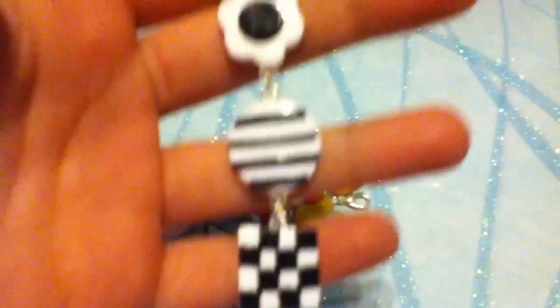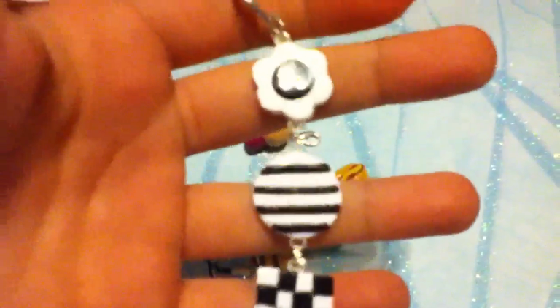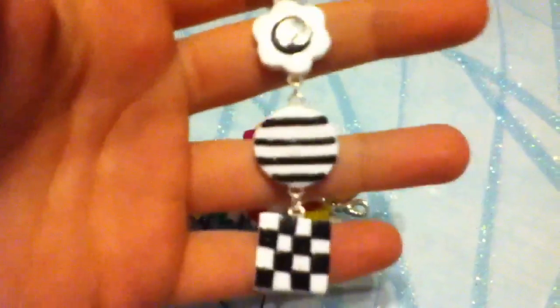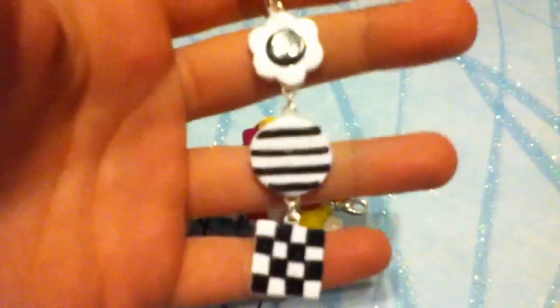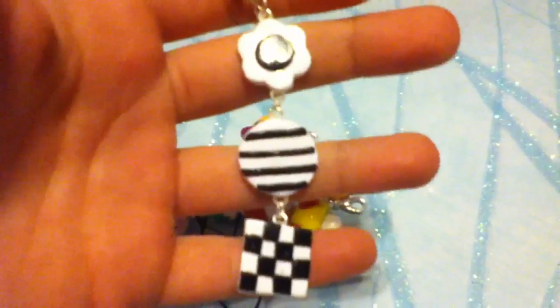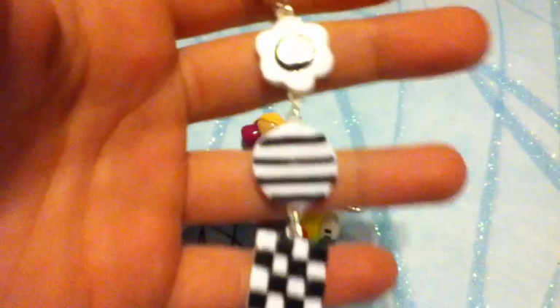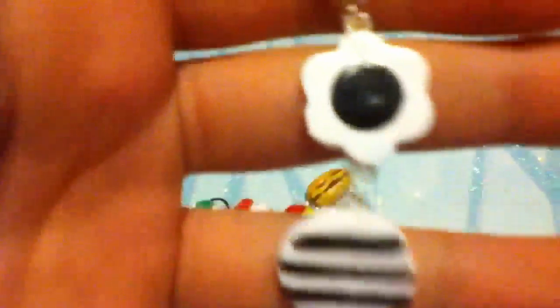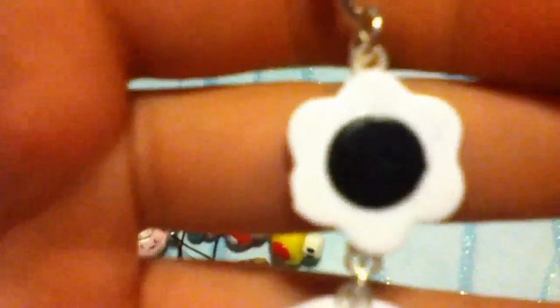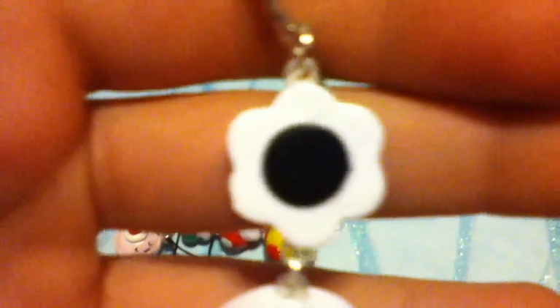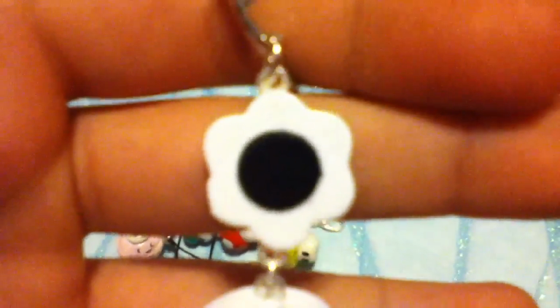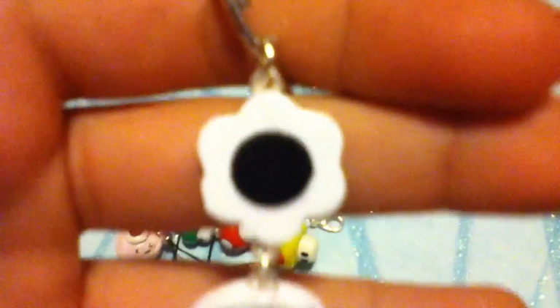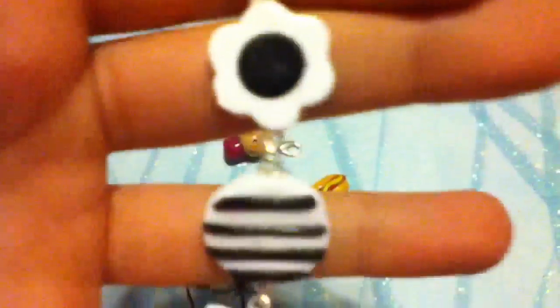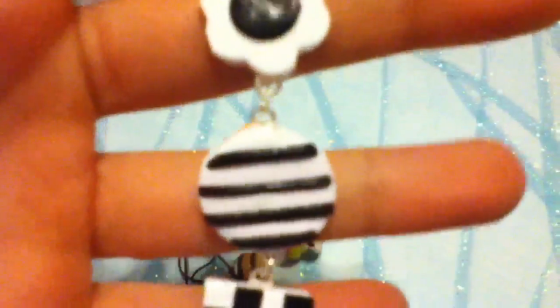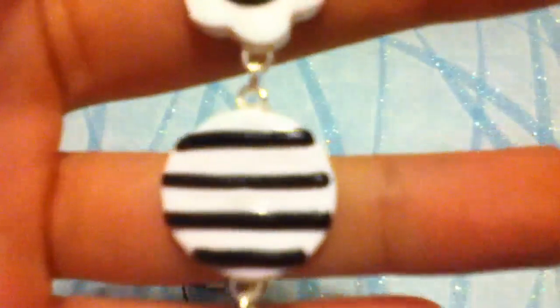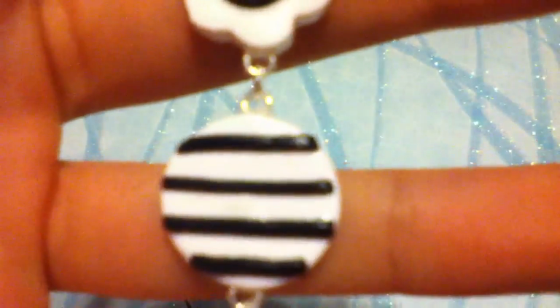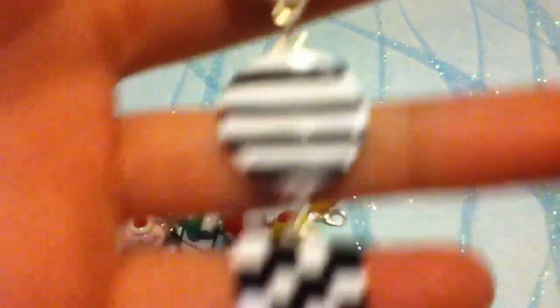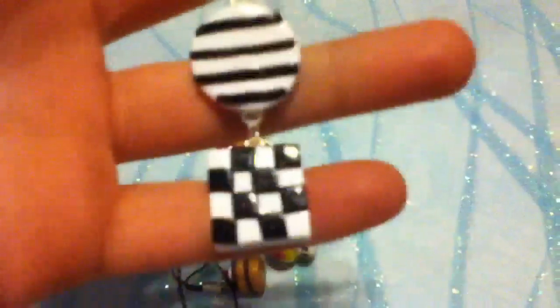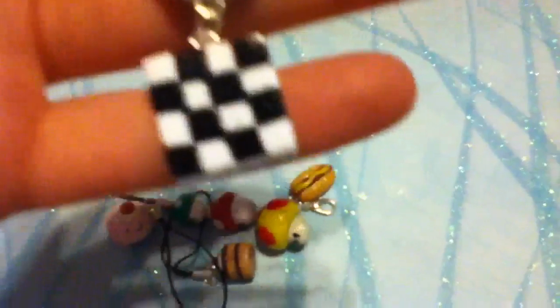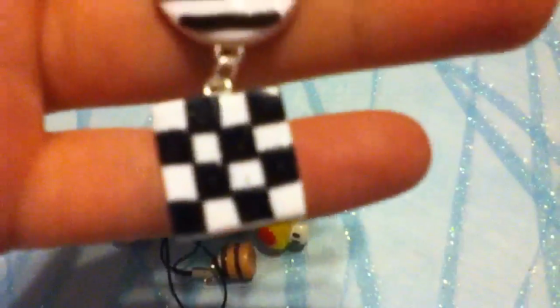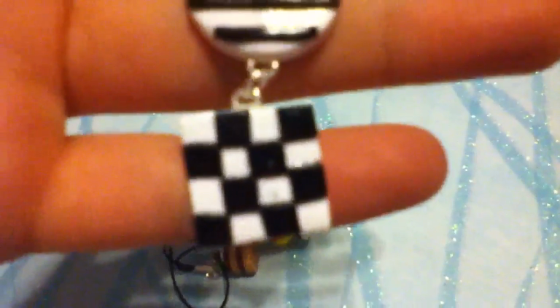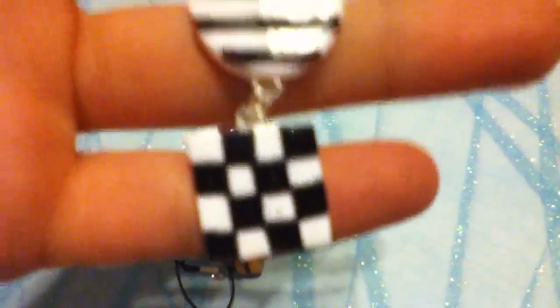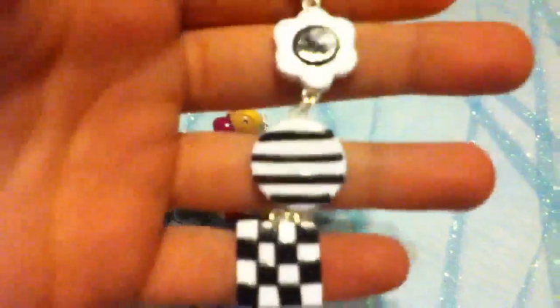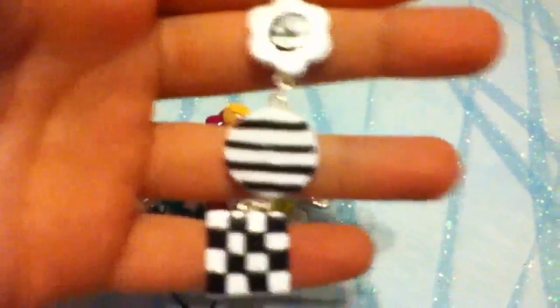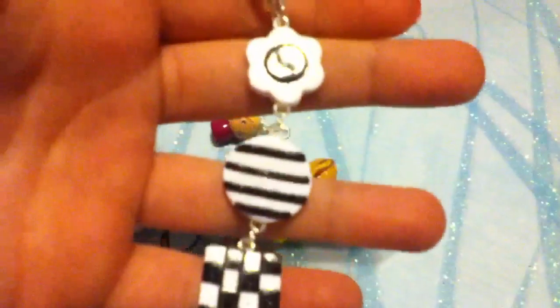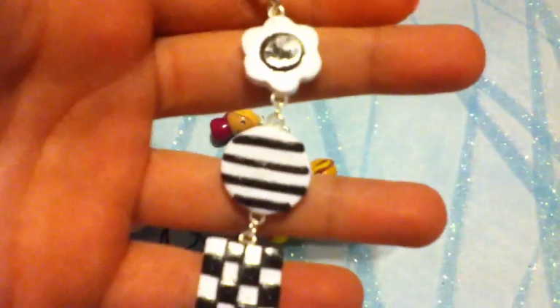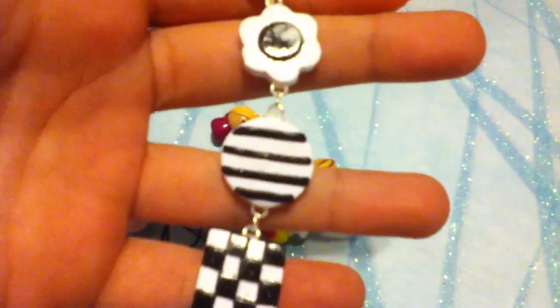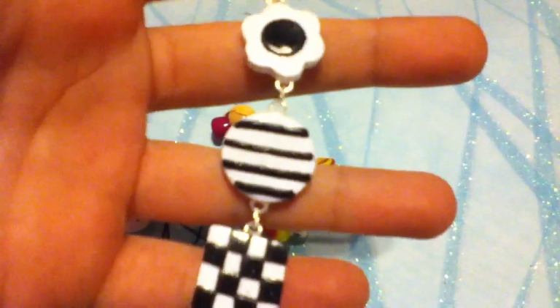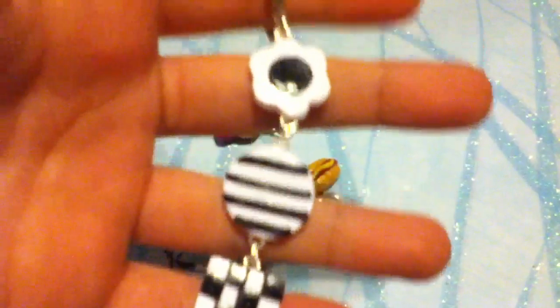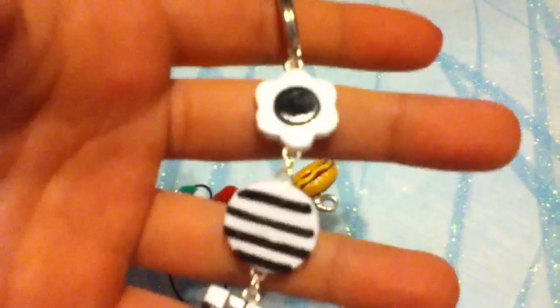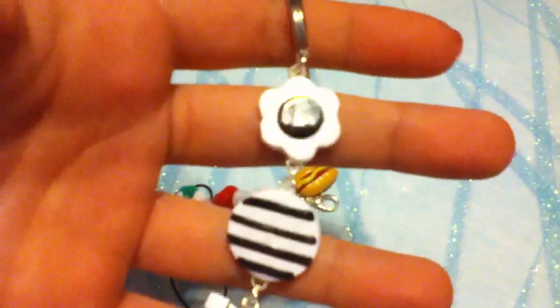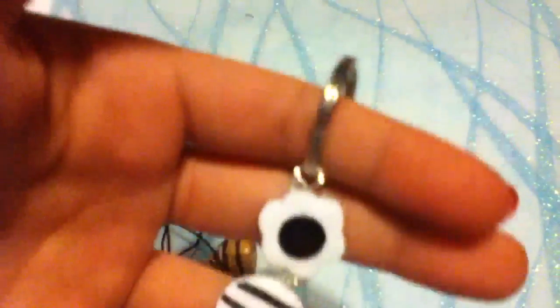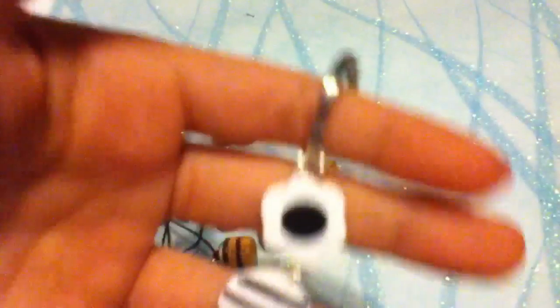It's this black and white designed keychain, and it has a flower, a circle, and a checkered board square. And in my opinion, I really, really like this. And it comes with a keychain.